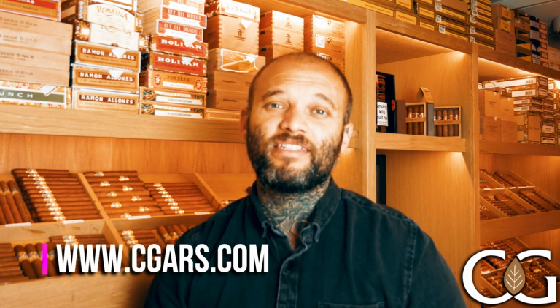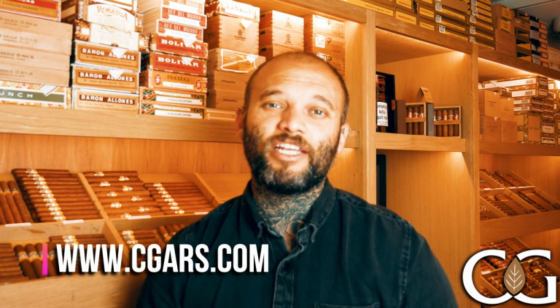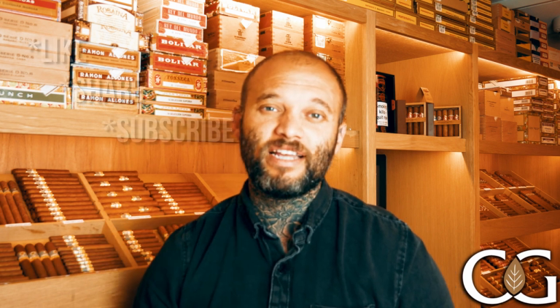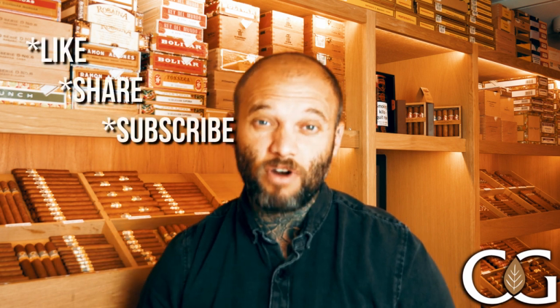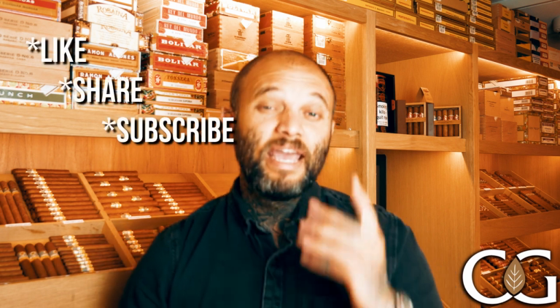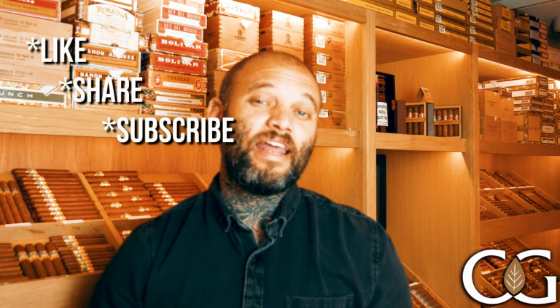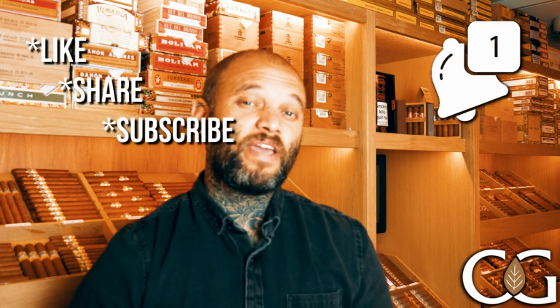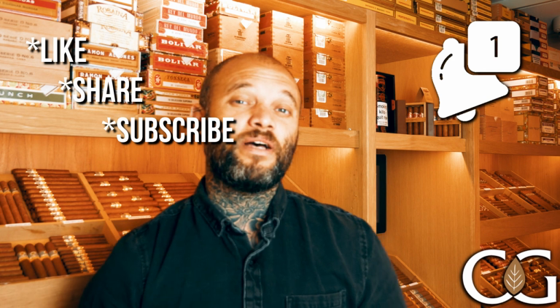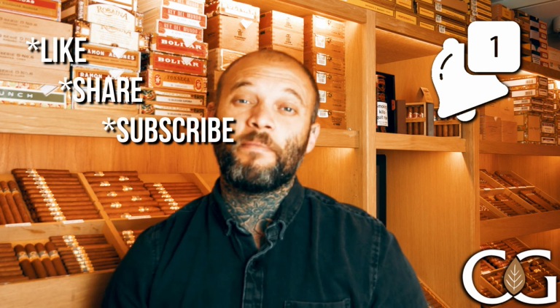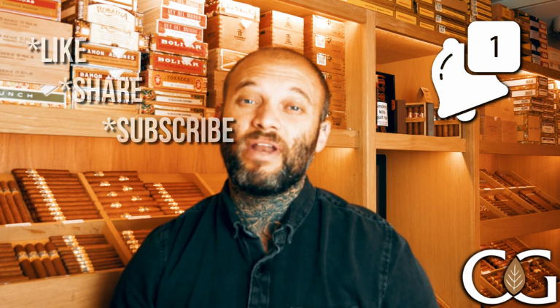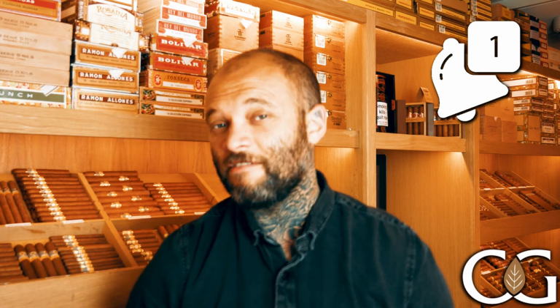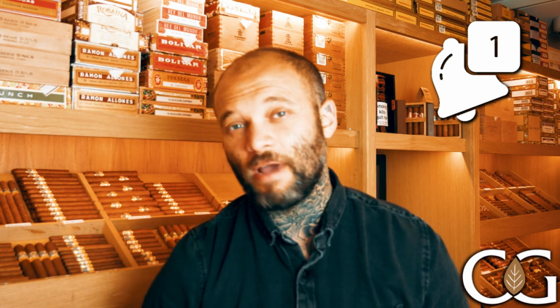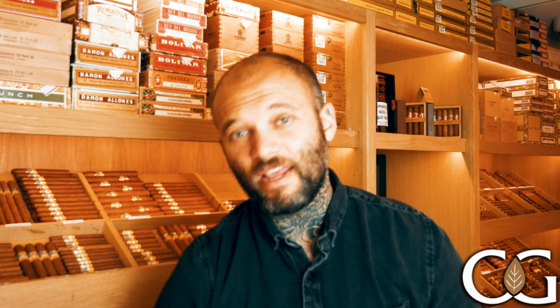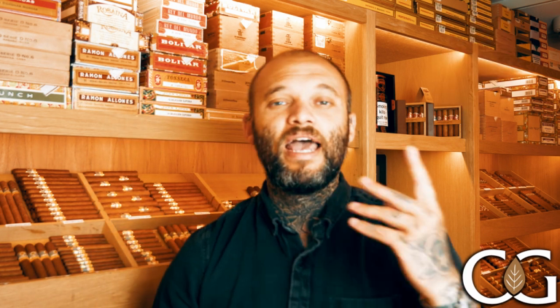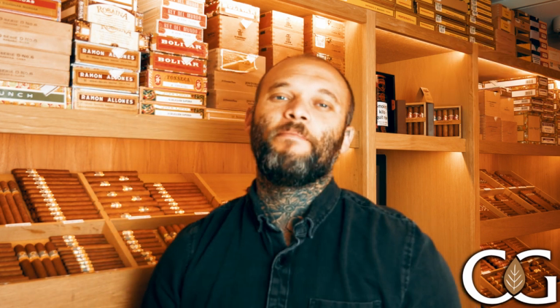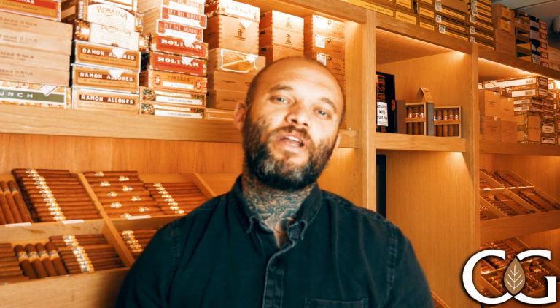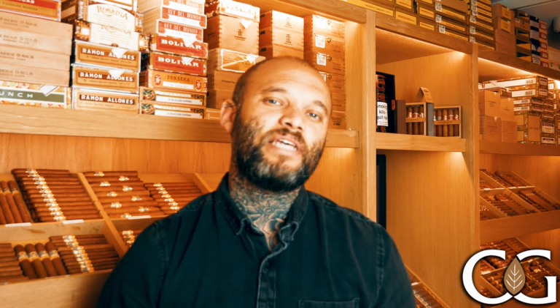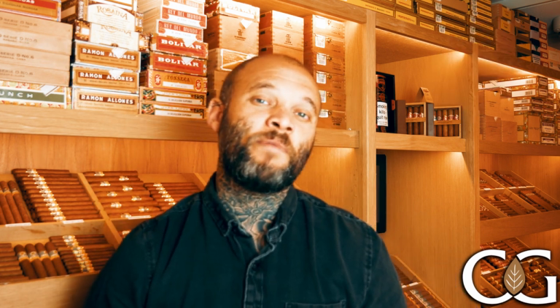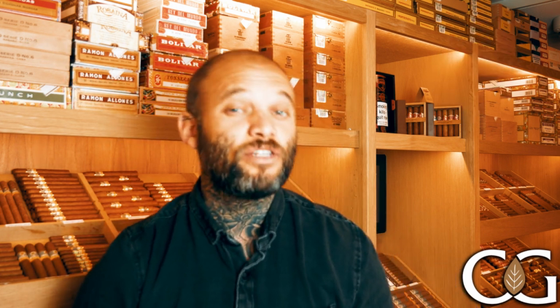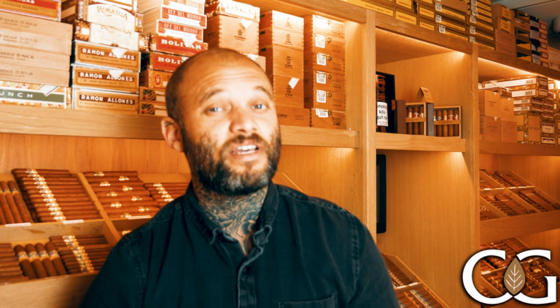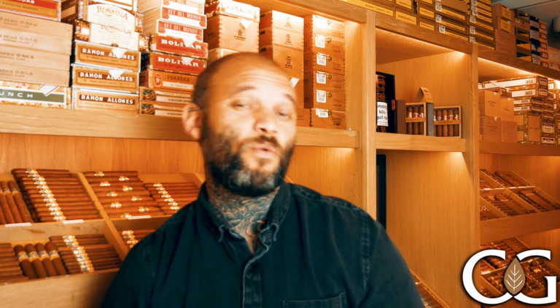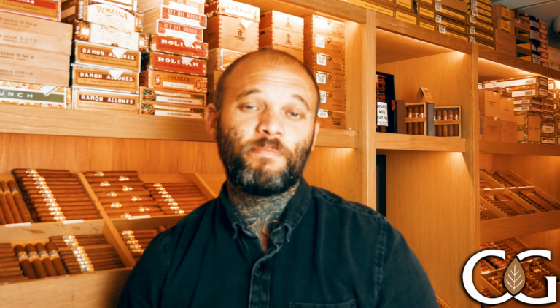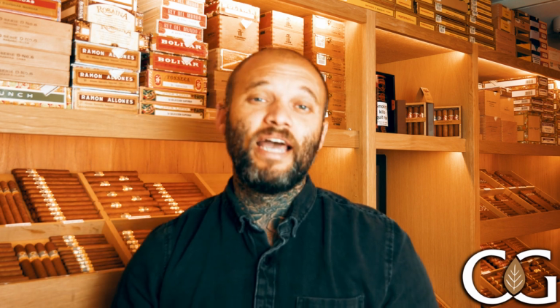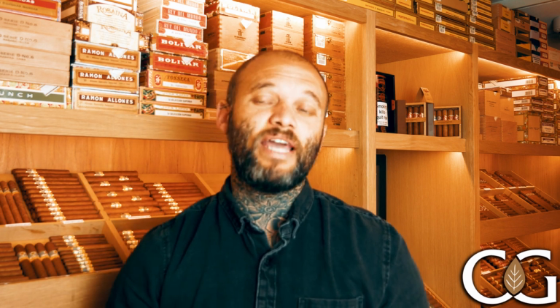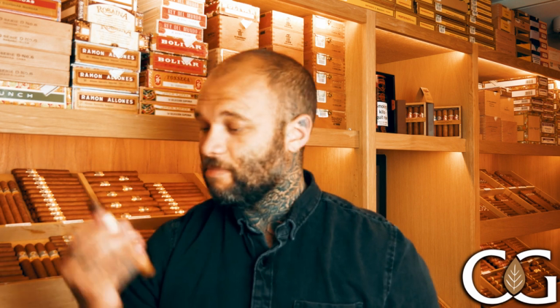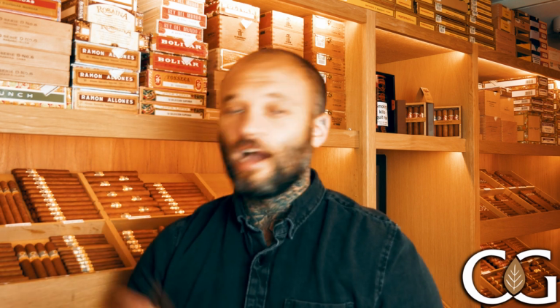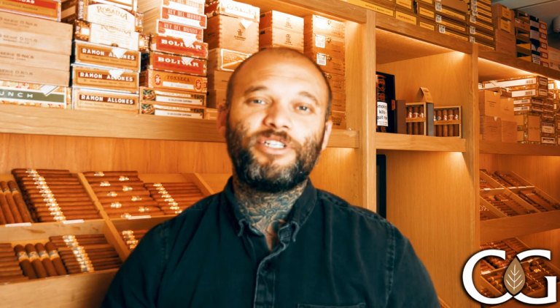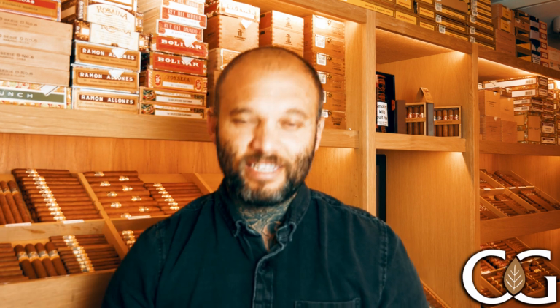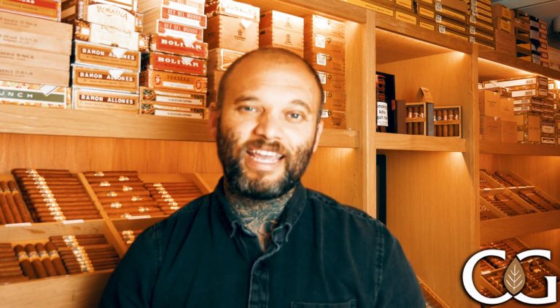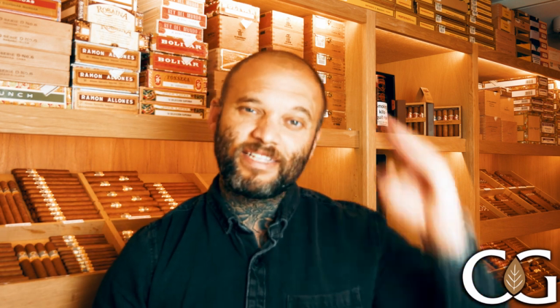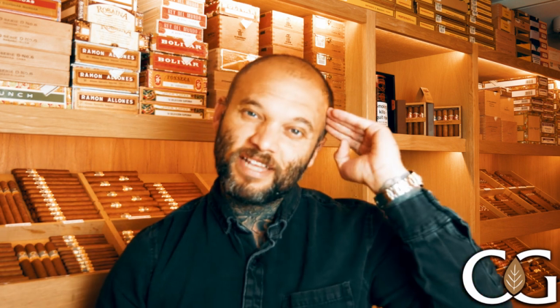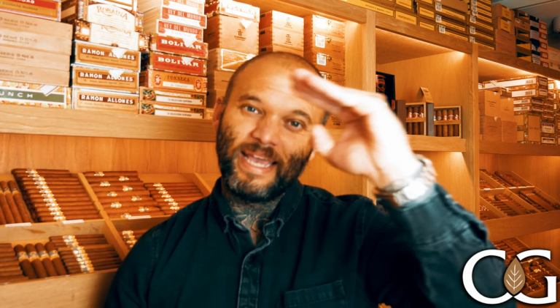If you've liked this video, as always please don't forget to like, share, and subscribe, and hit that notification bell so you don't miss out on any of my upcoming videos. Let me know in the comment section what my next new cigar of the week should be. Until next time, go enjoy this — take care of yourselves, peace.